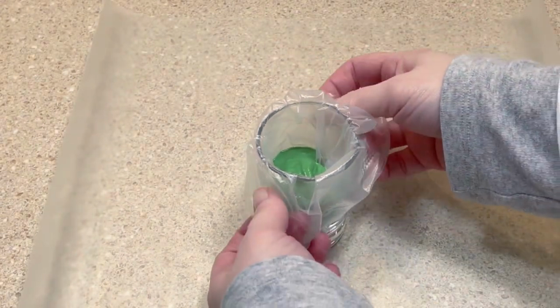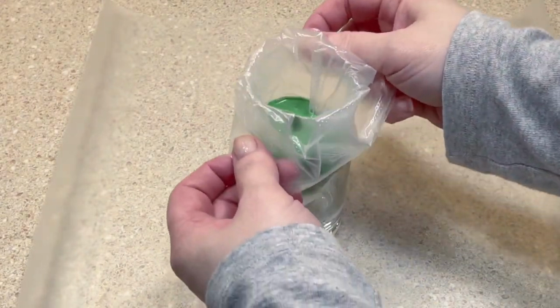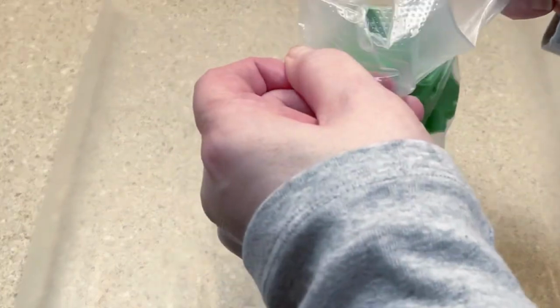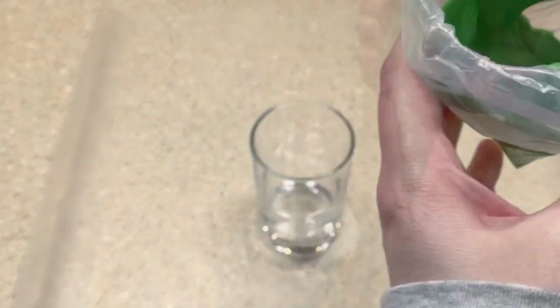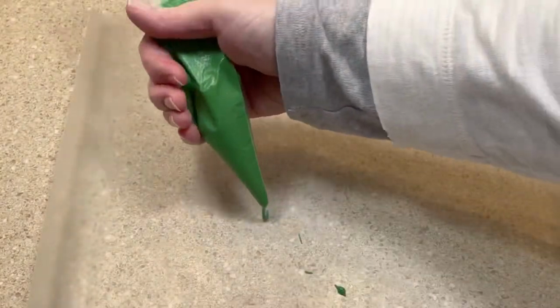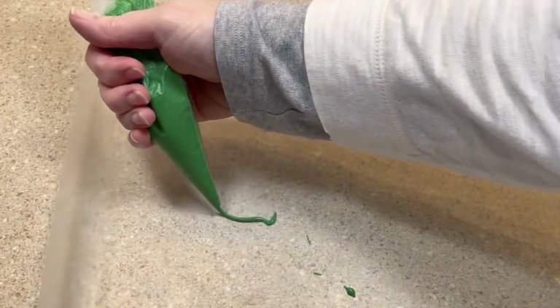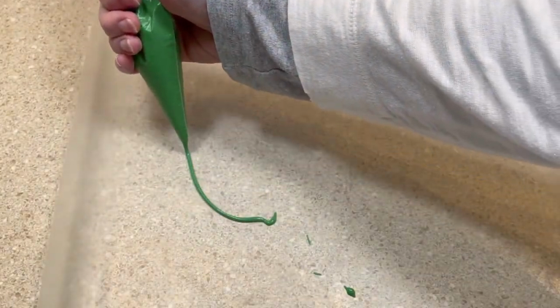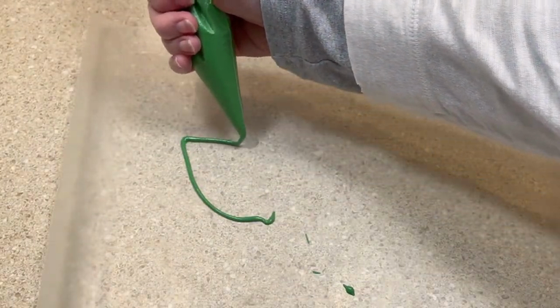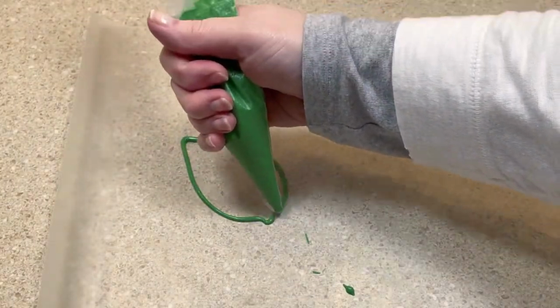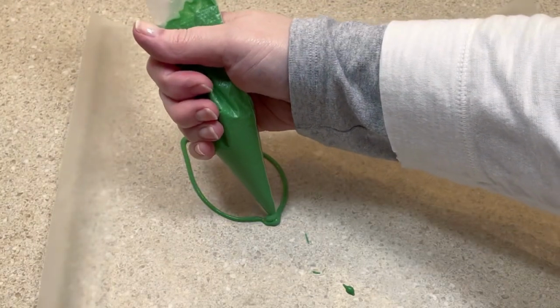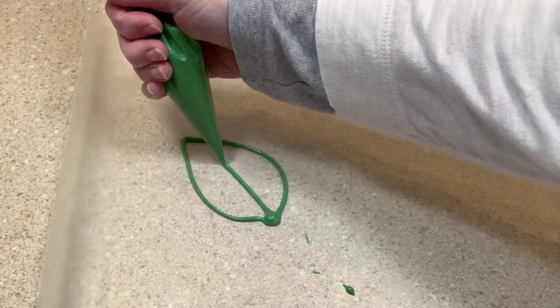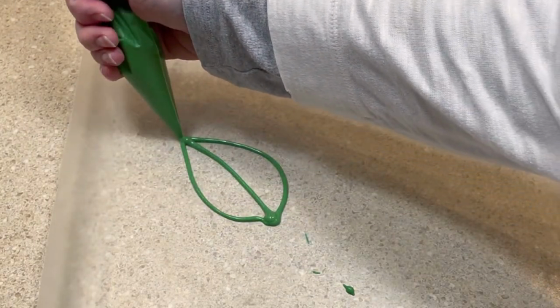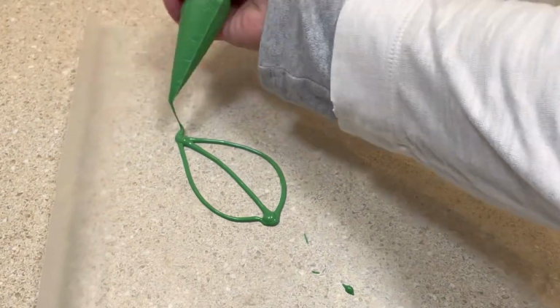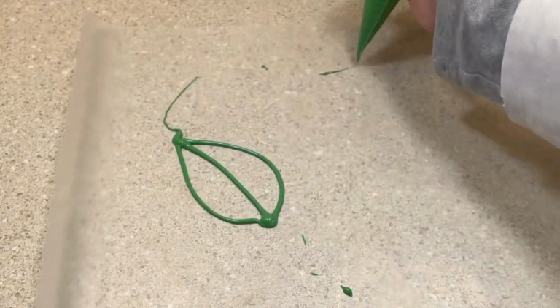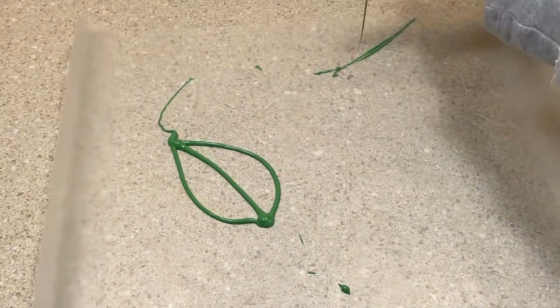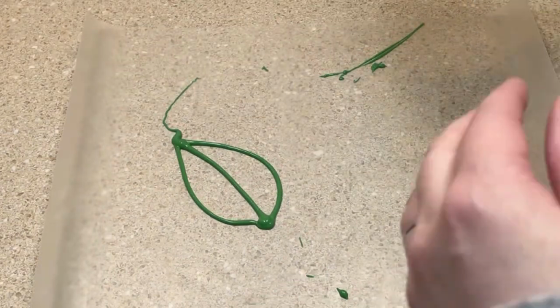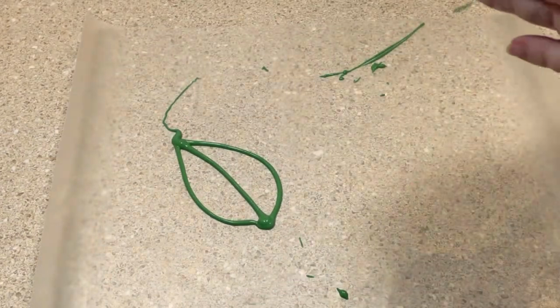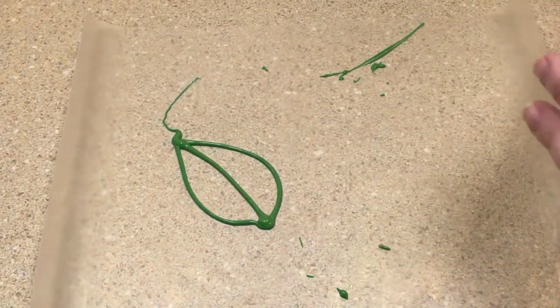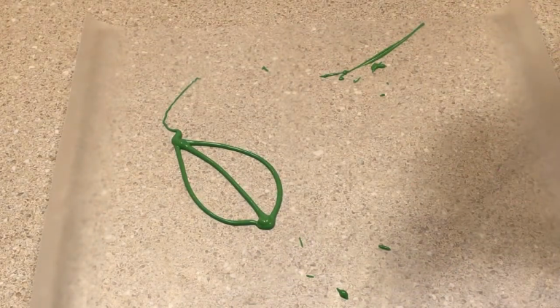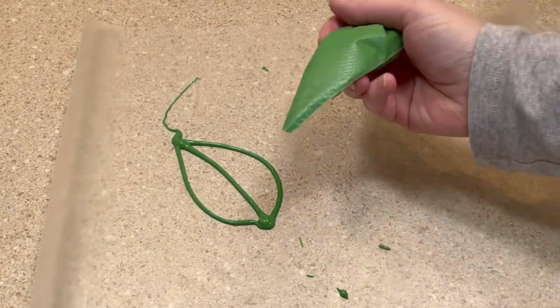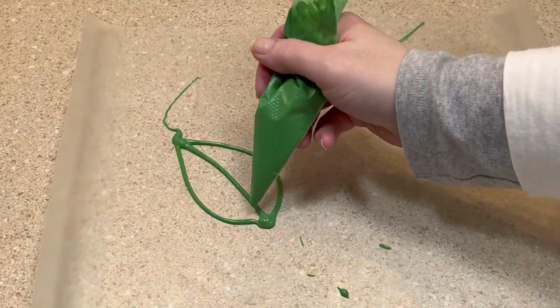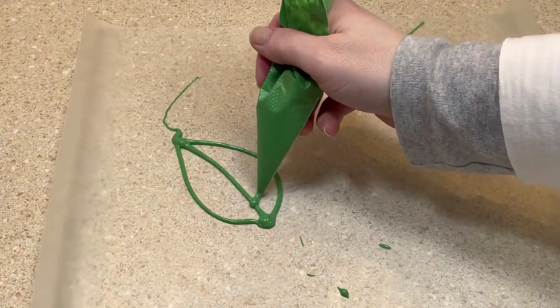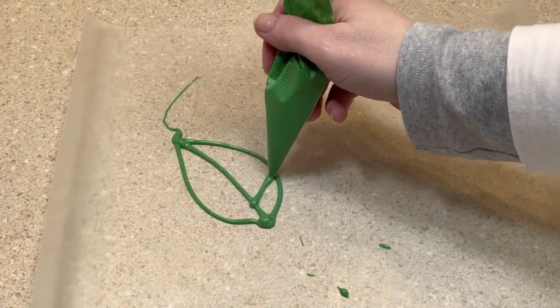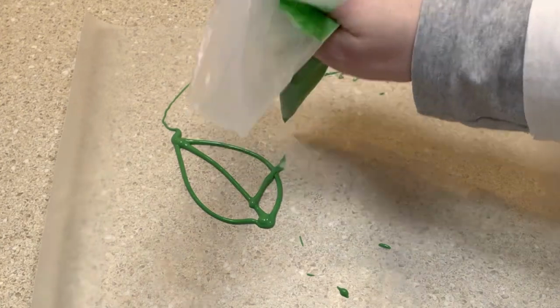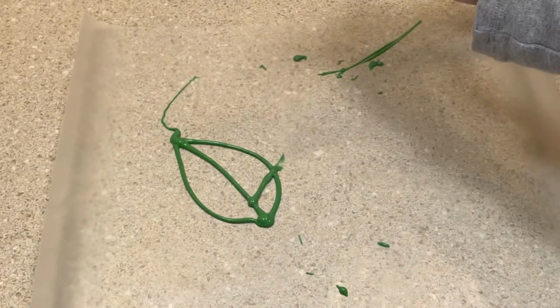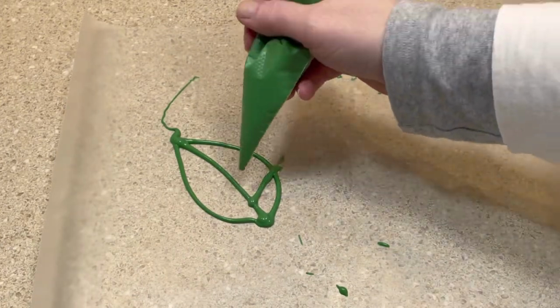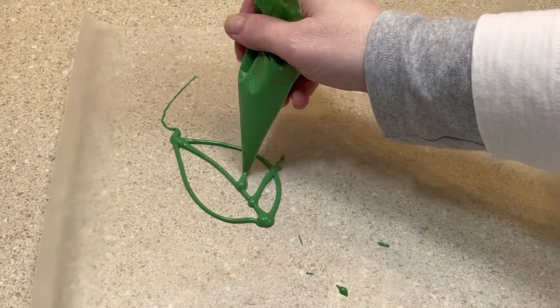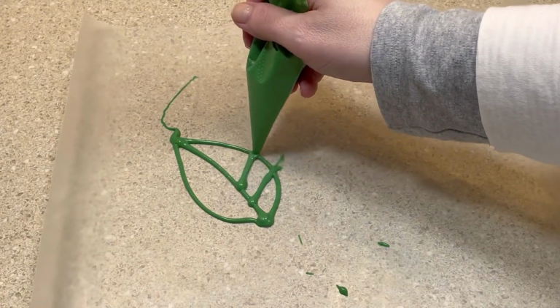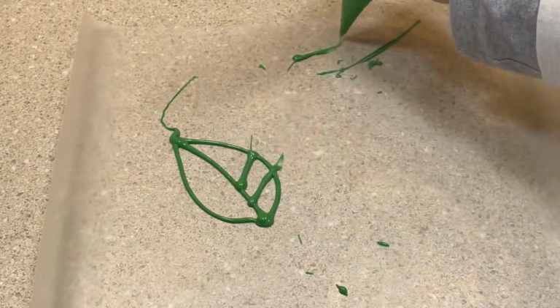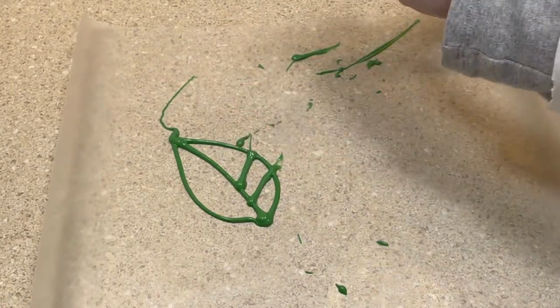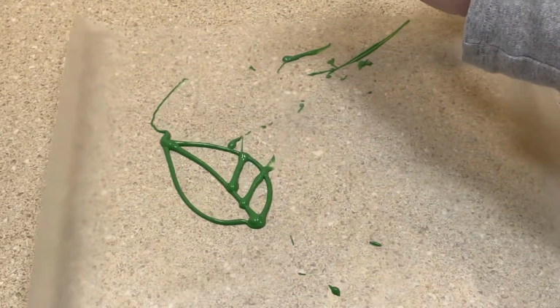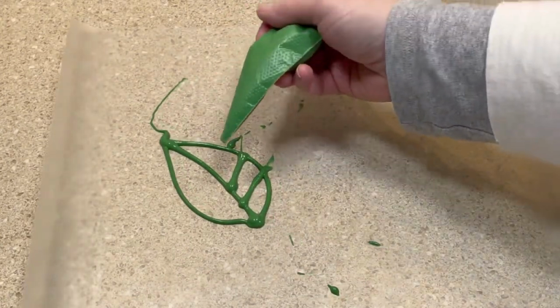Then I cut off the tip of the piping bag and drew some leaf shapes onto parchment paper. These shapes dried and hardened in just a few minutes. I'm convinced I can get better at this with practice.